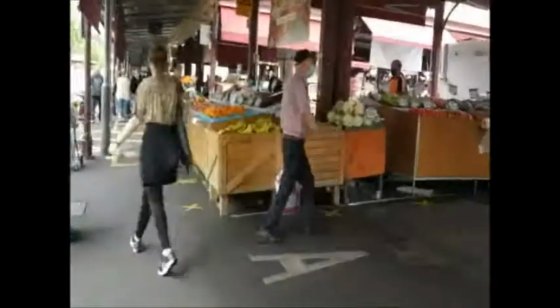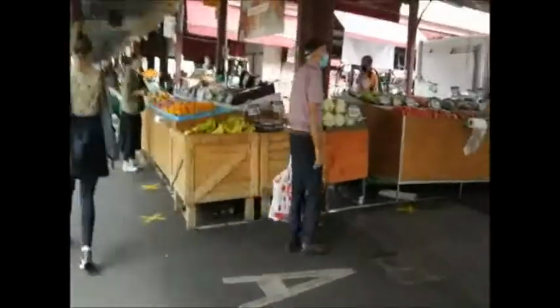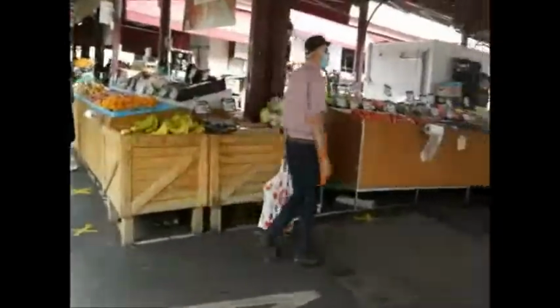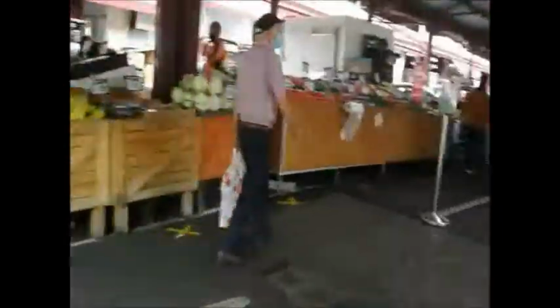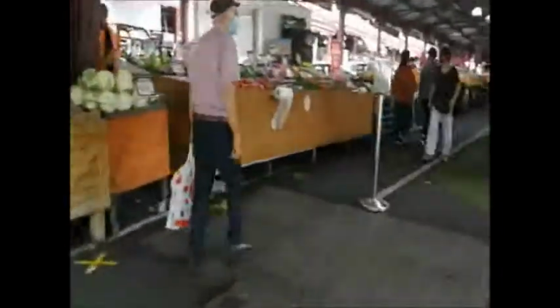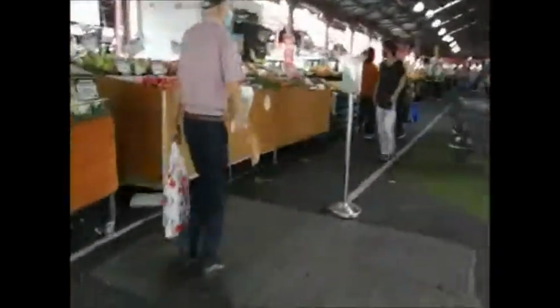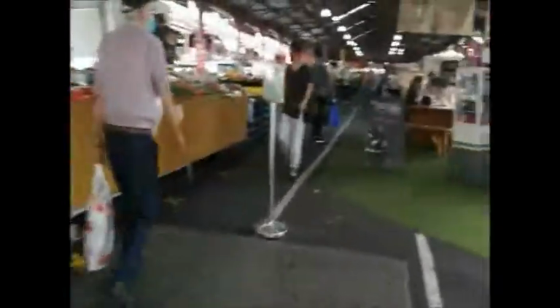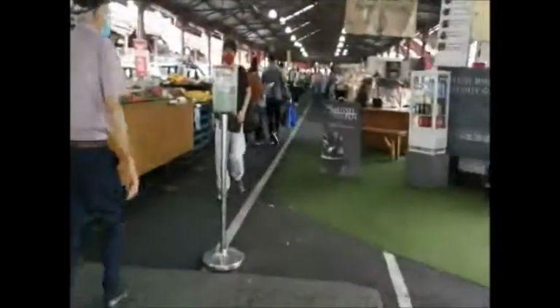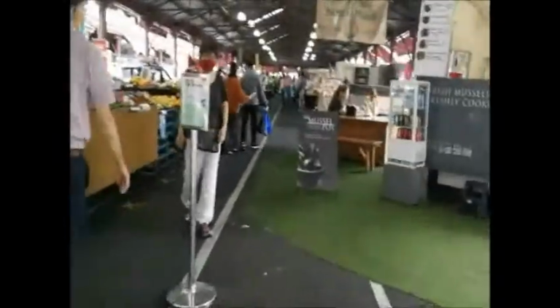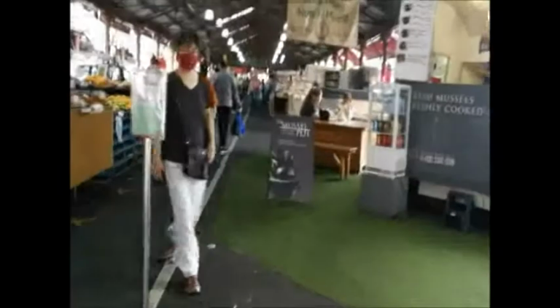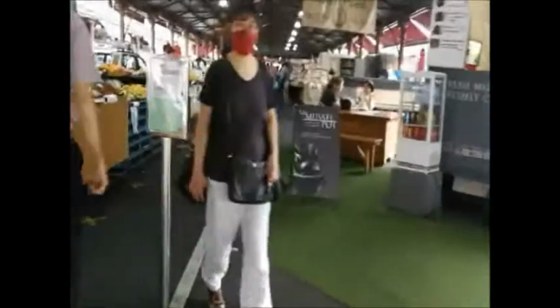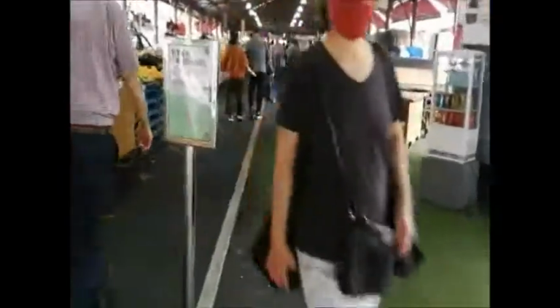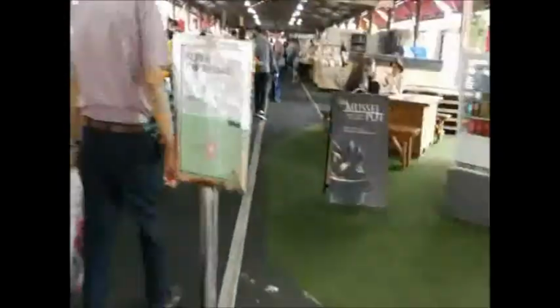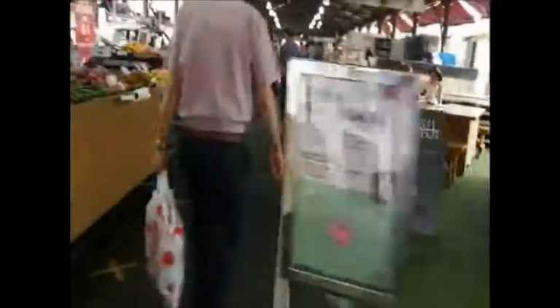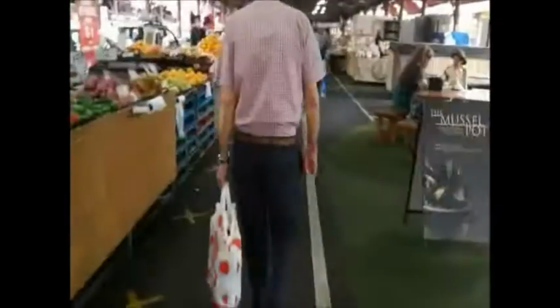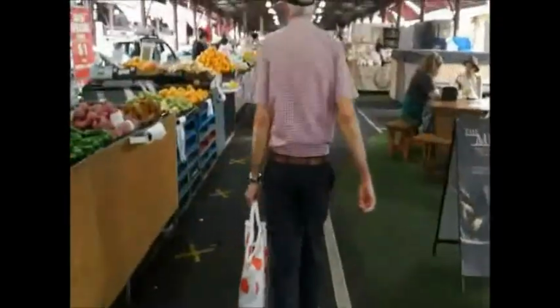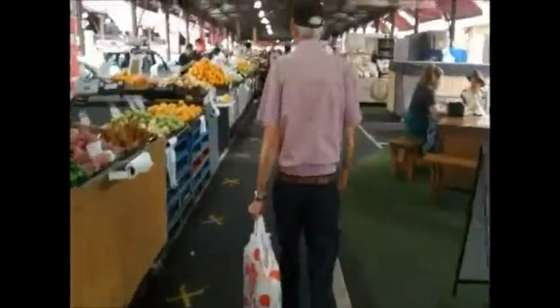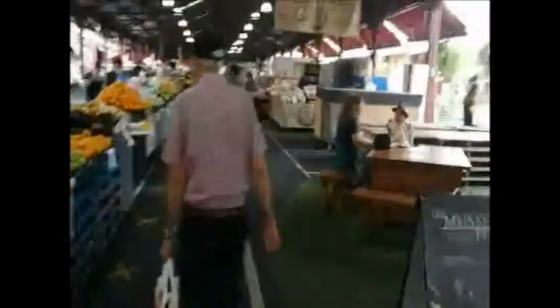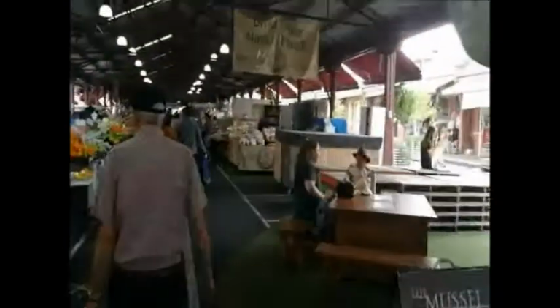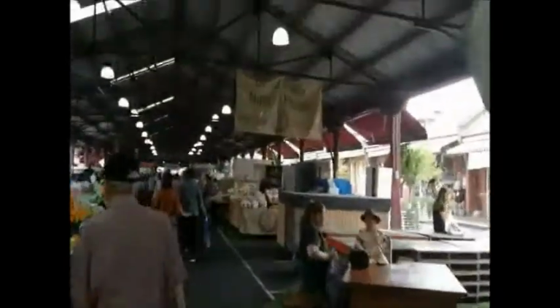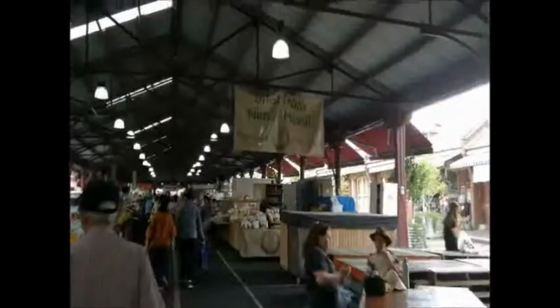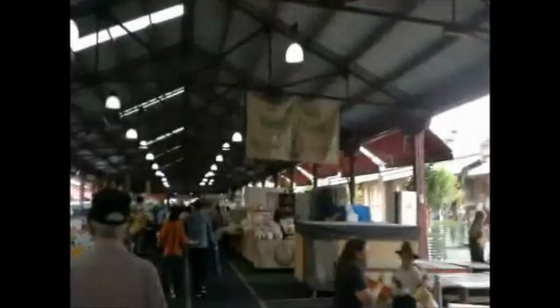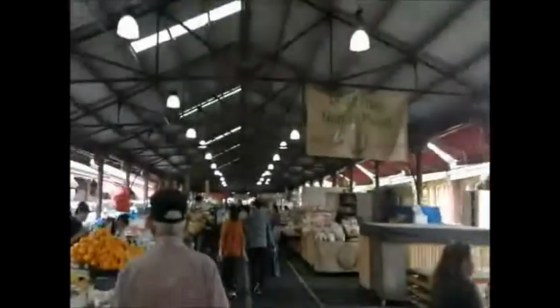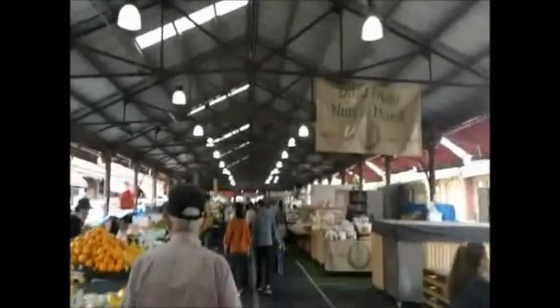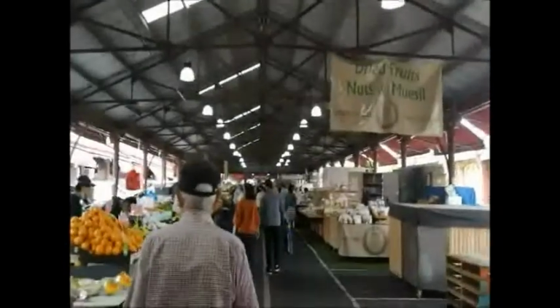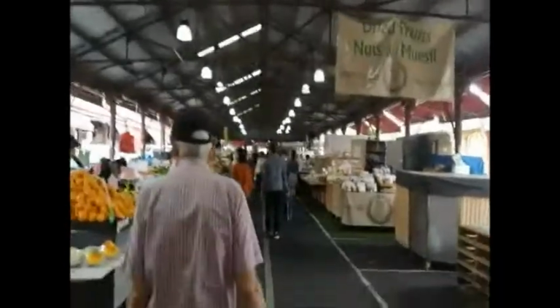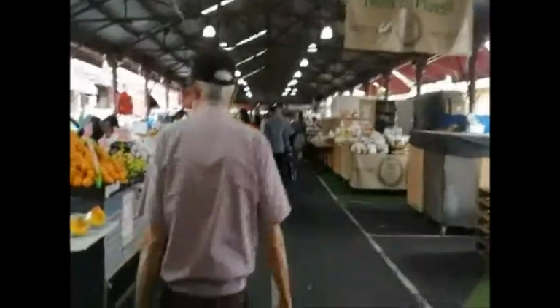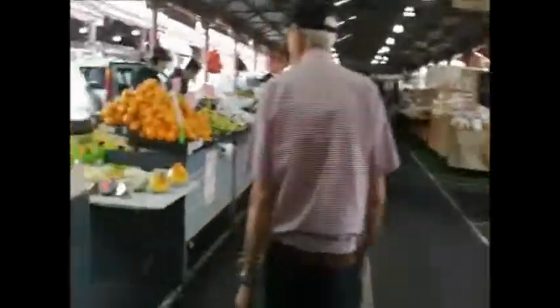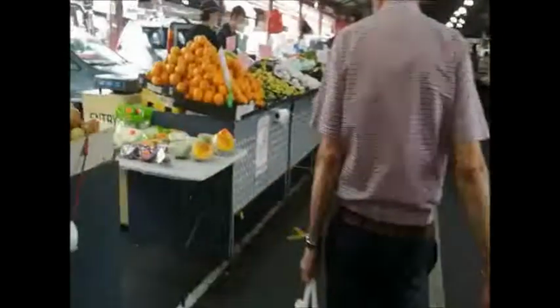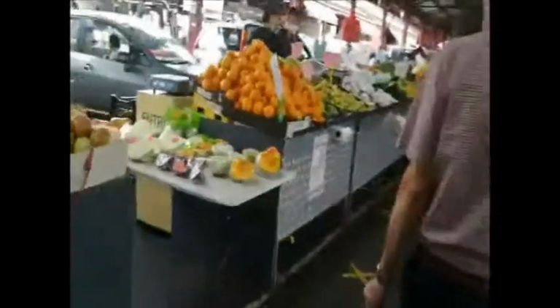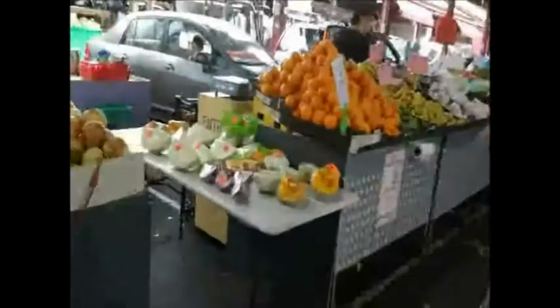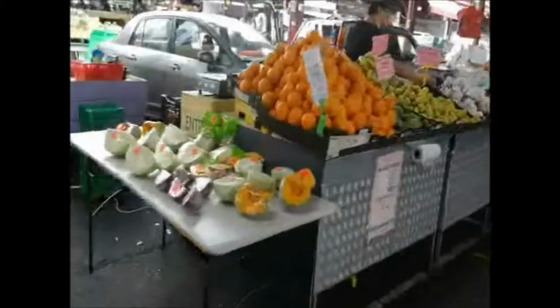One more good thing here is that there's a lot of deli items just as we walk into the first aisle. They are a little bit more expensive, but they're really good quality cheeses and wines and so forth.